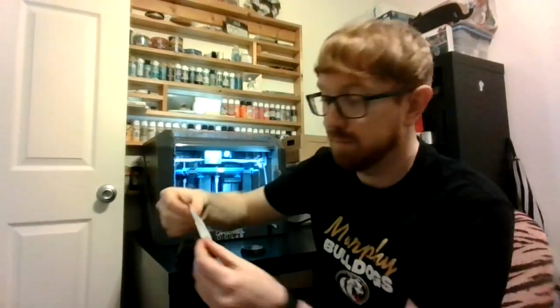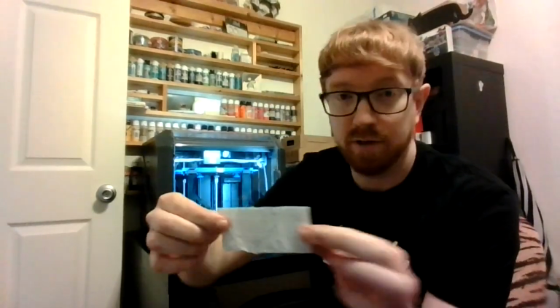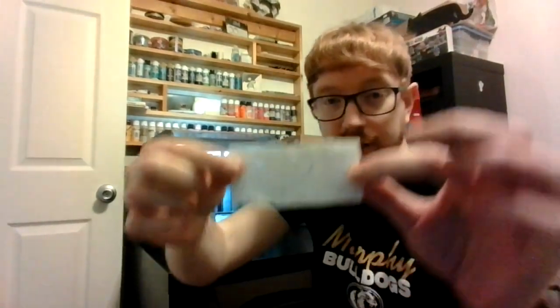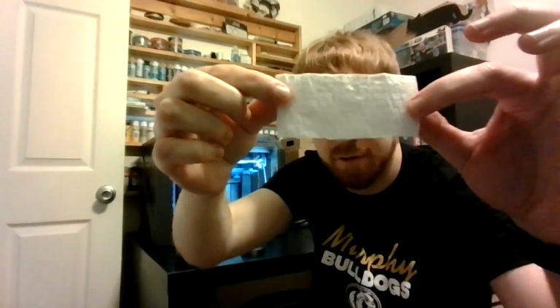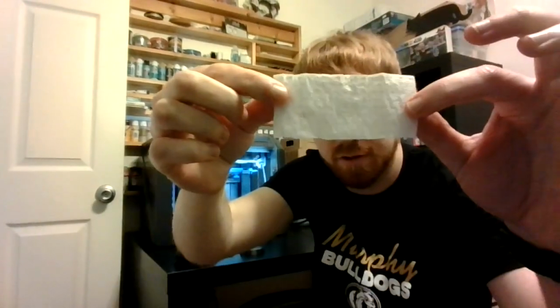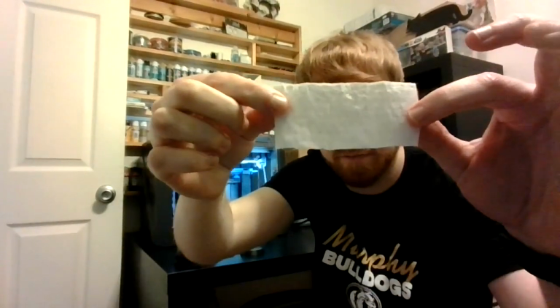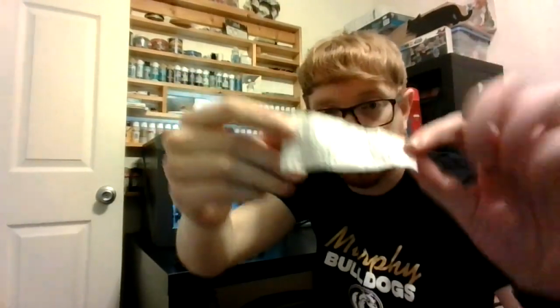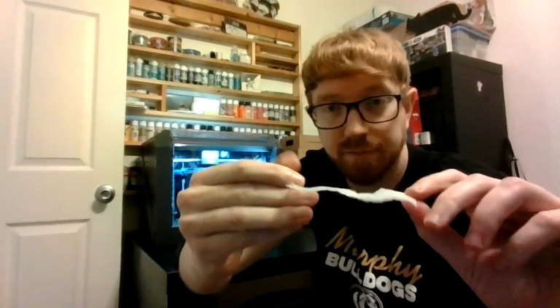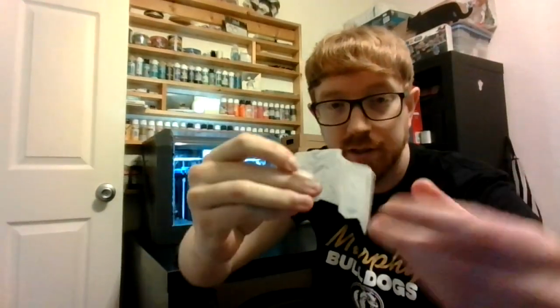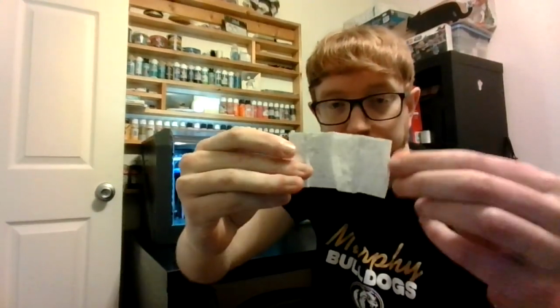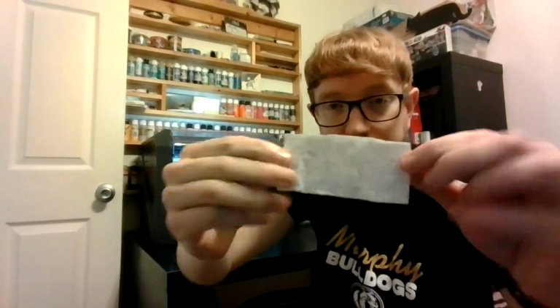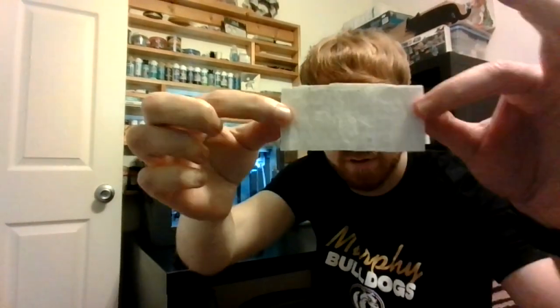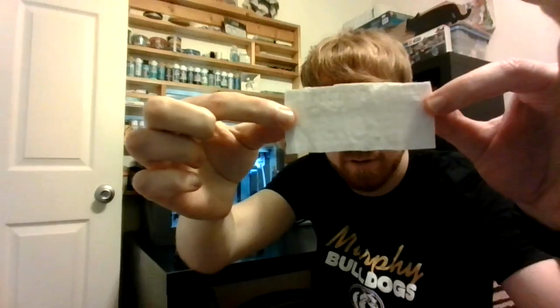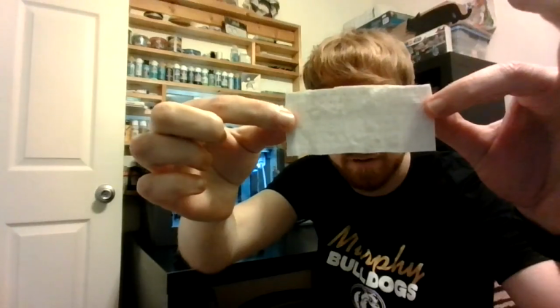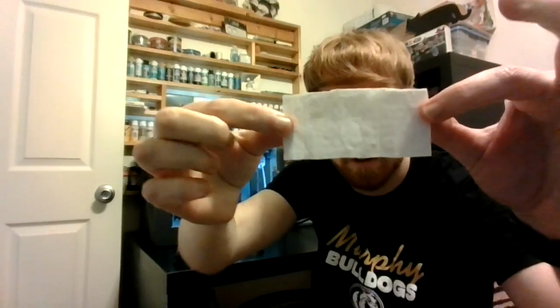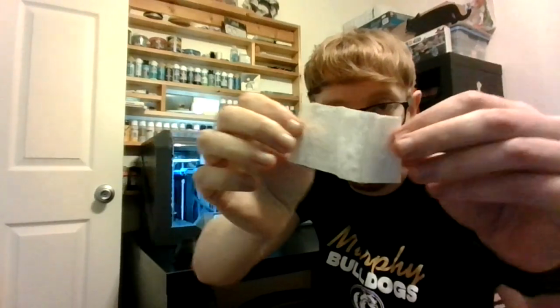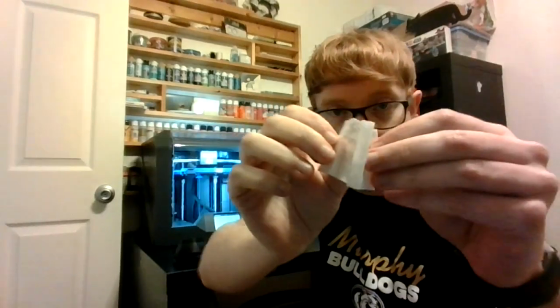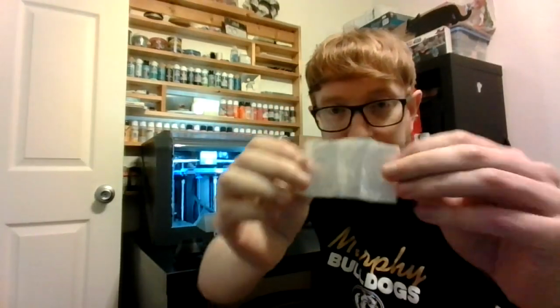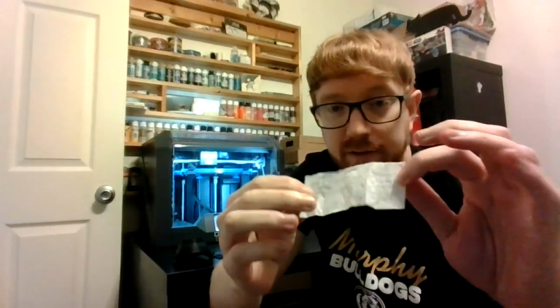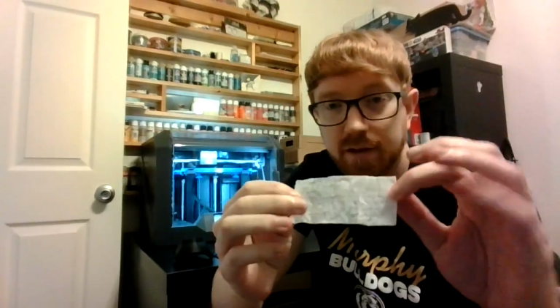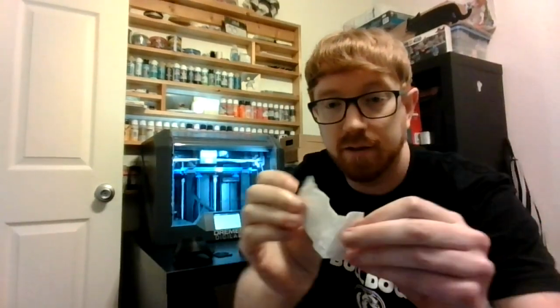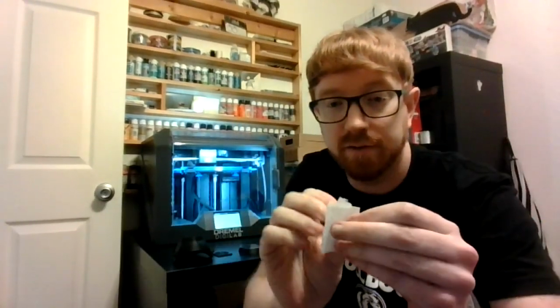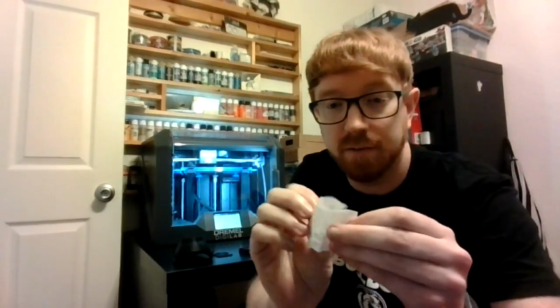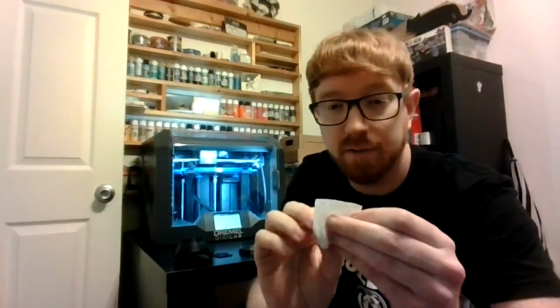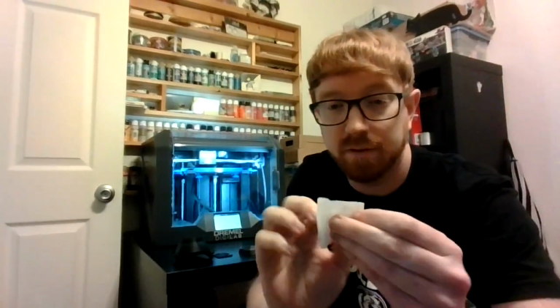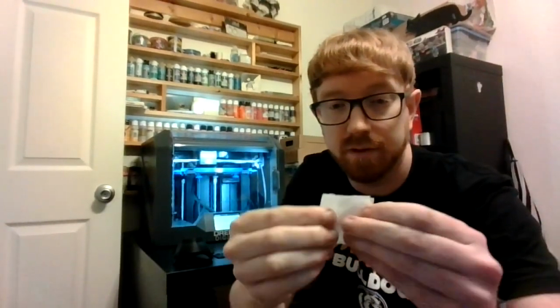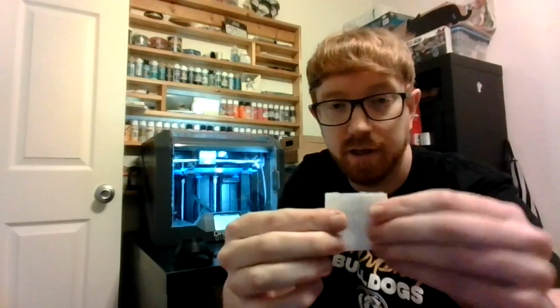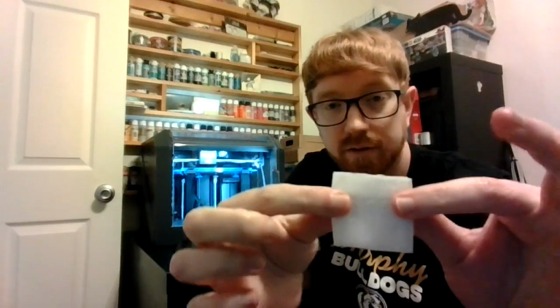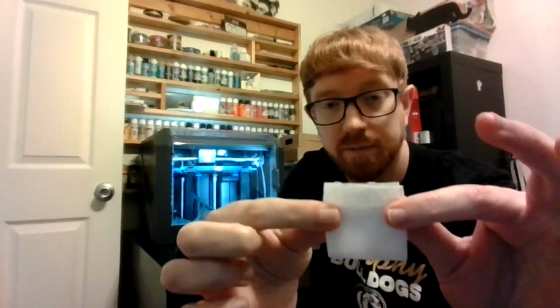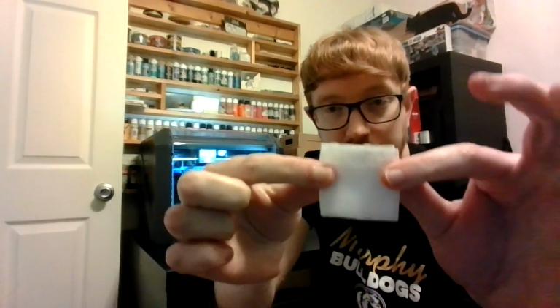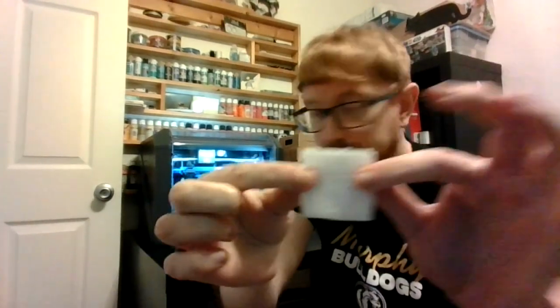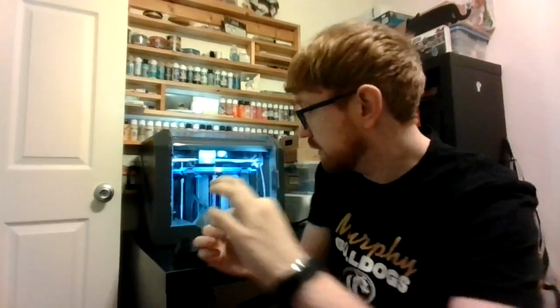Before I do that, I want to show you I've got a little 3M filter. And I'm going to fold that to double it up so you get a little bit of extra protection.